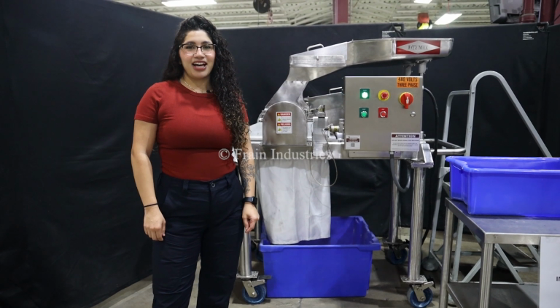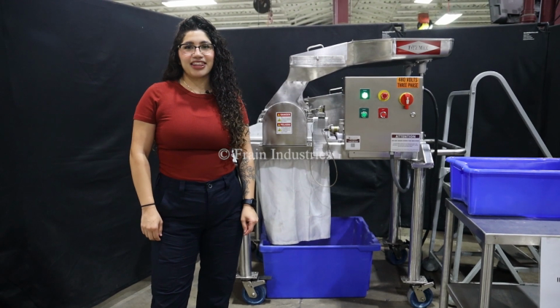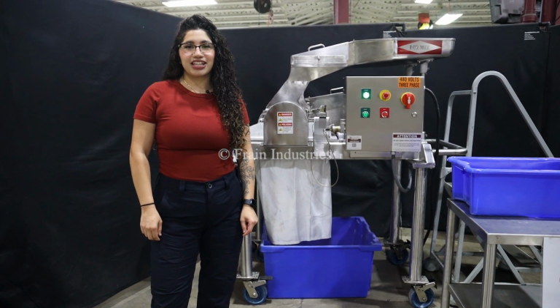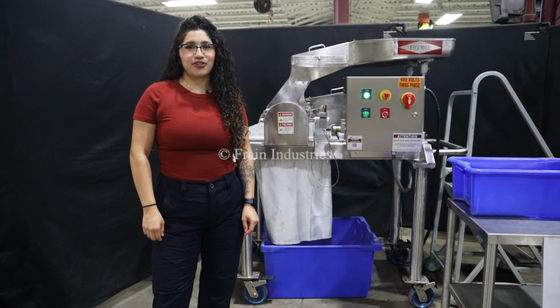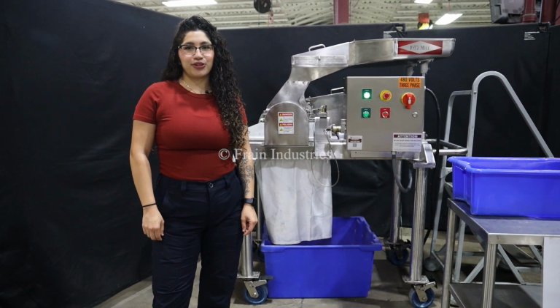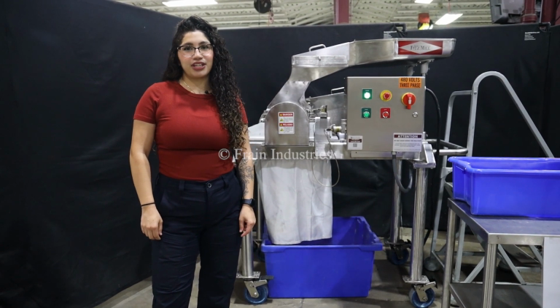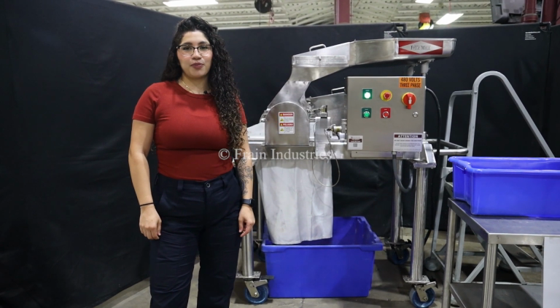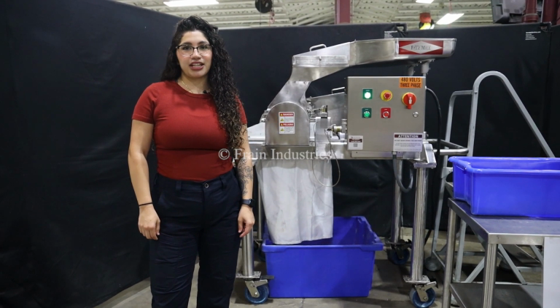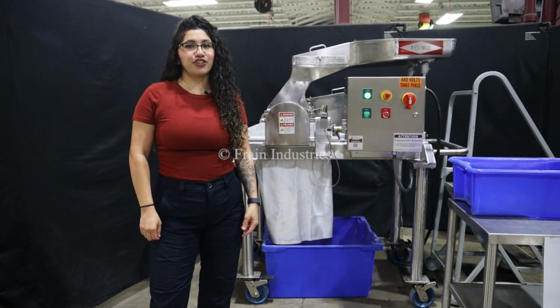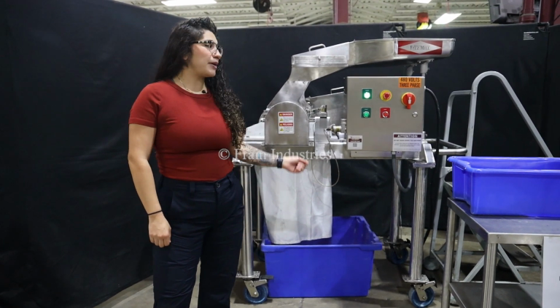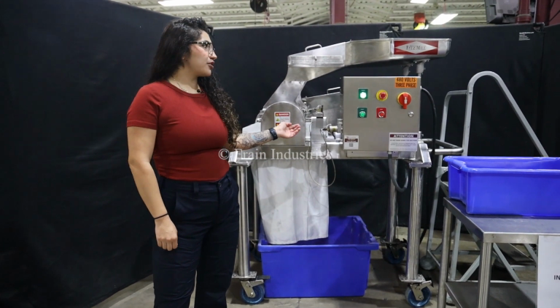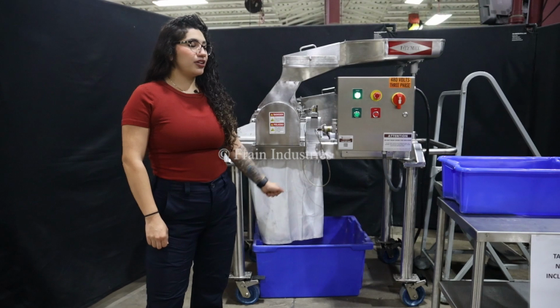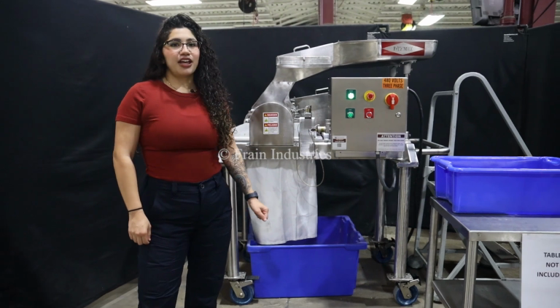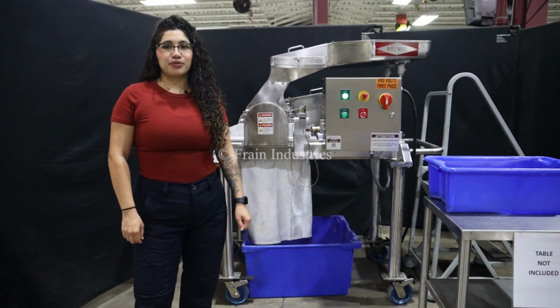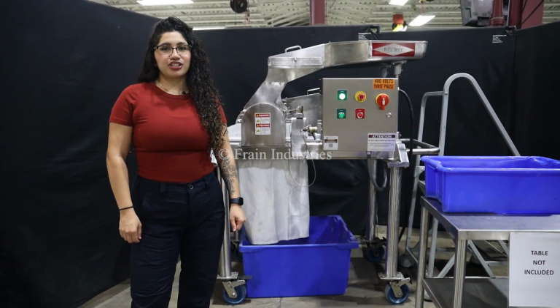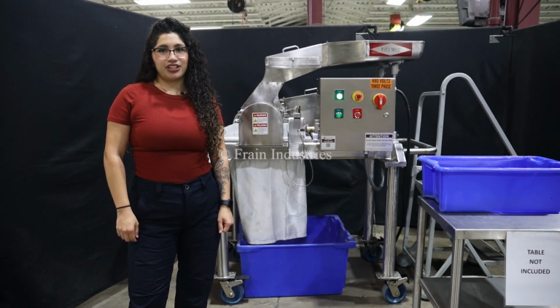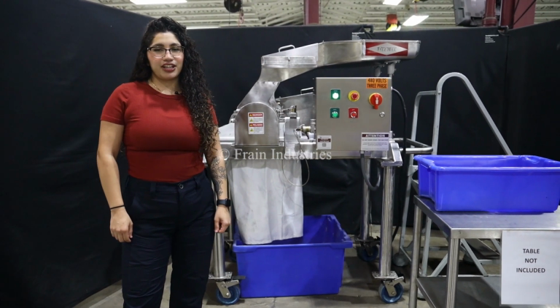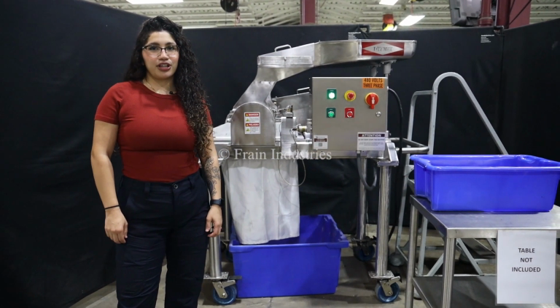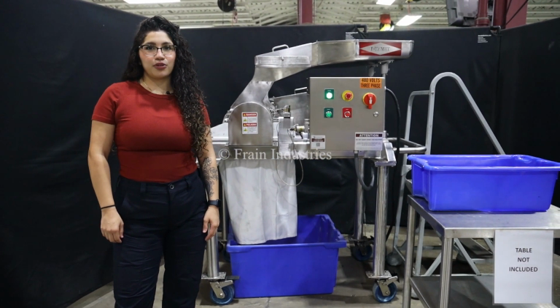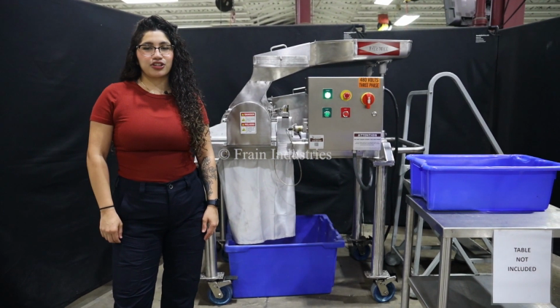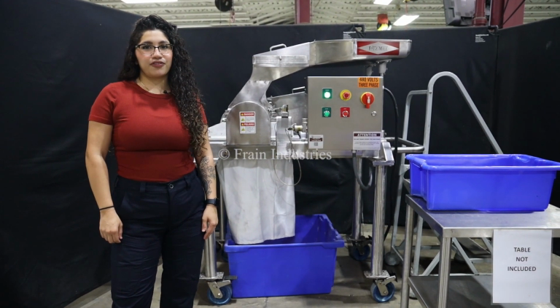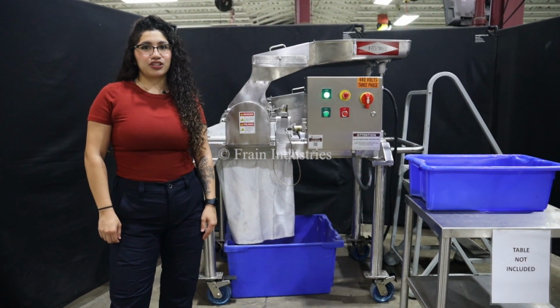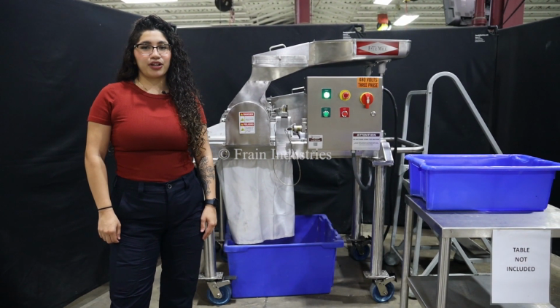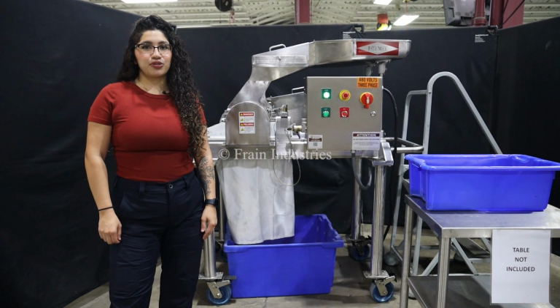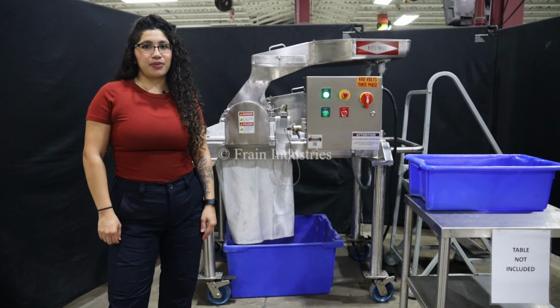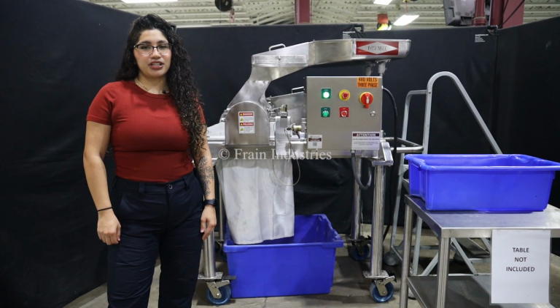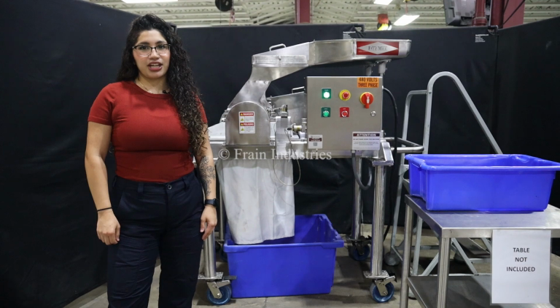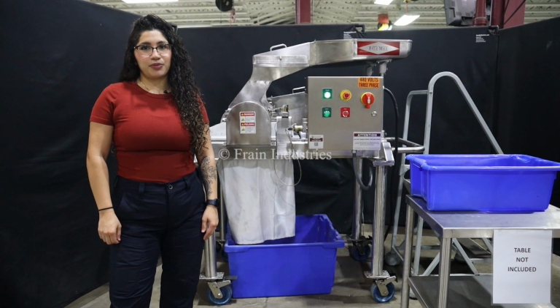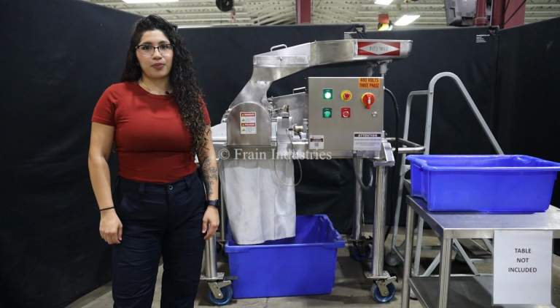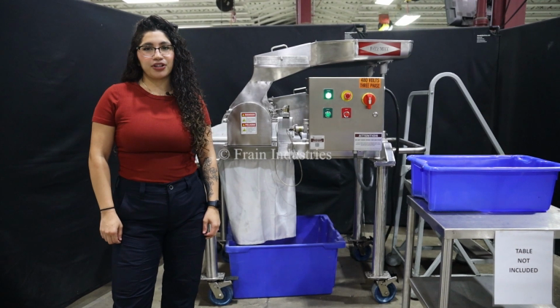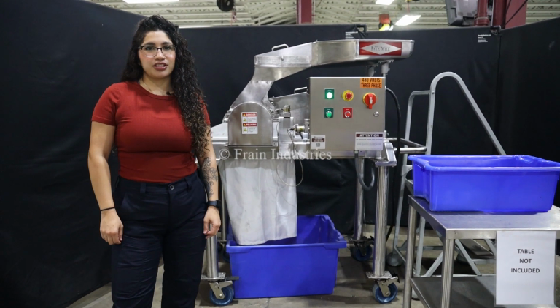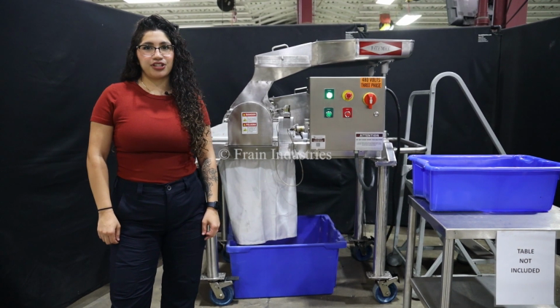Hi, this is Anna with The Frame Group. Today we will be cycling near Fitzpatrick Mill. This machine is currently set at 480 volts, 3 phase. We recommend you read the manual in its entirety before powering on this machine.